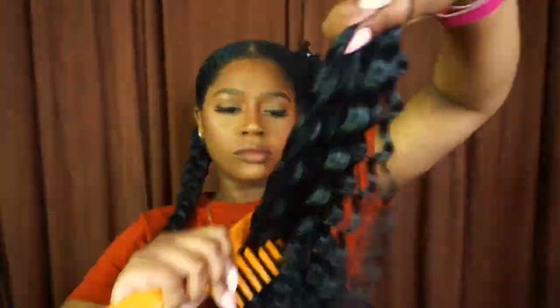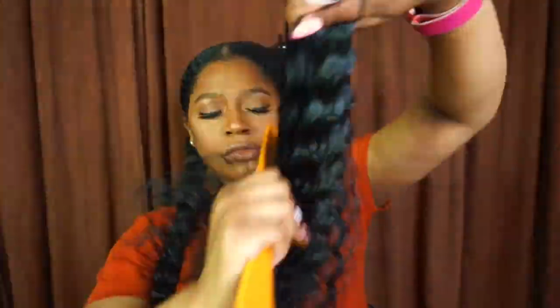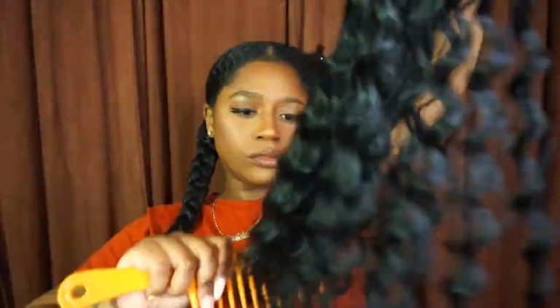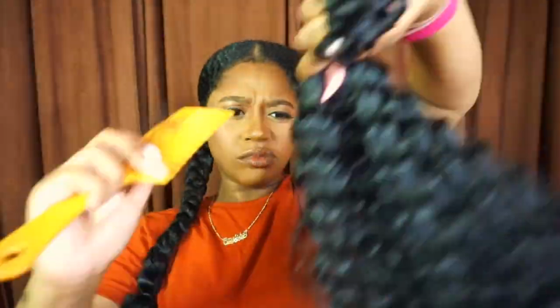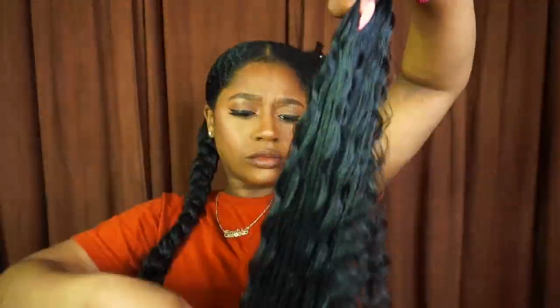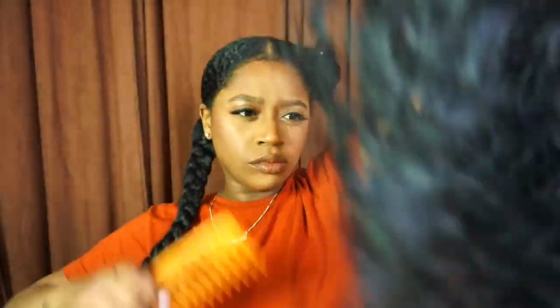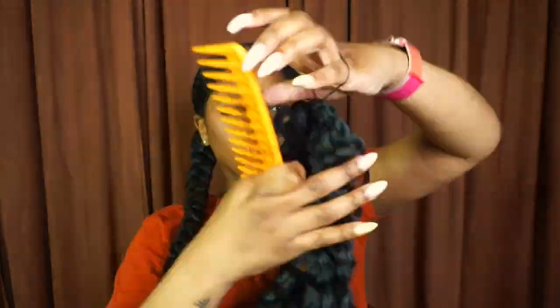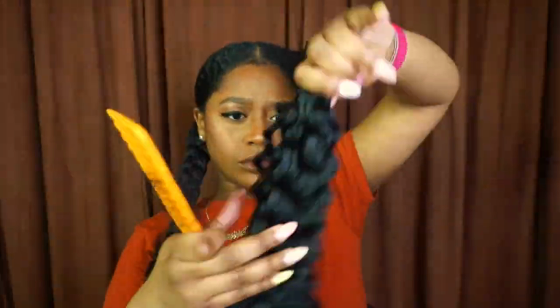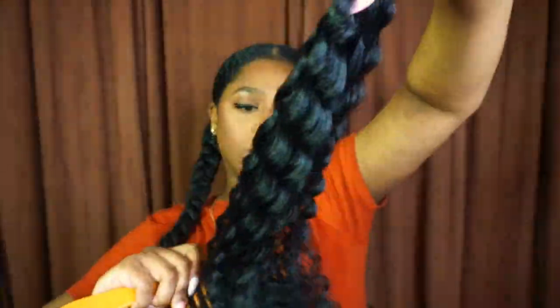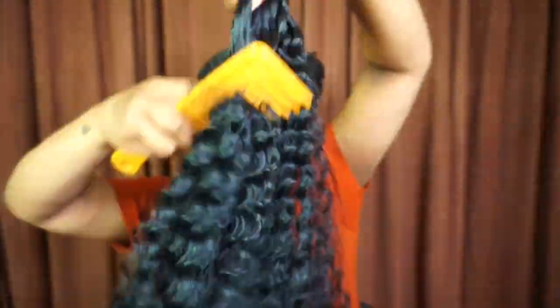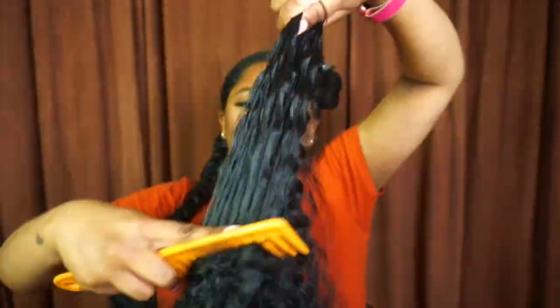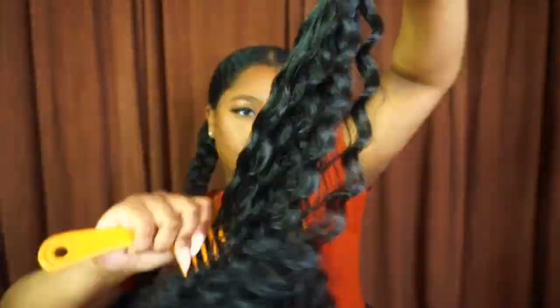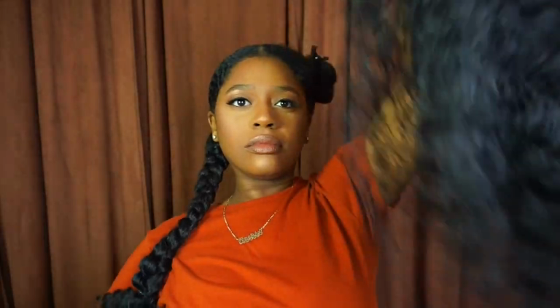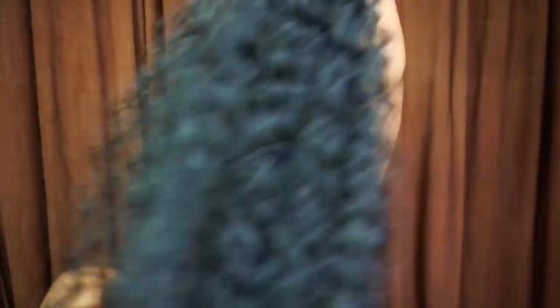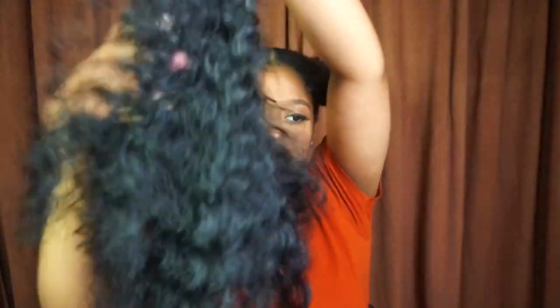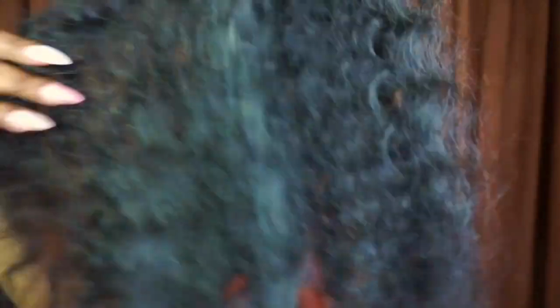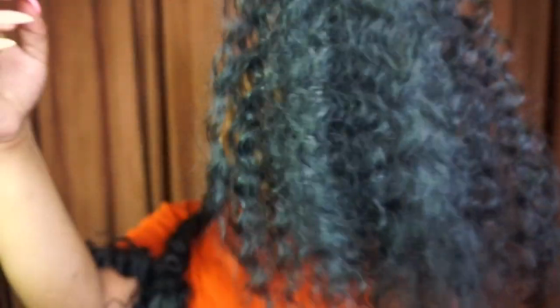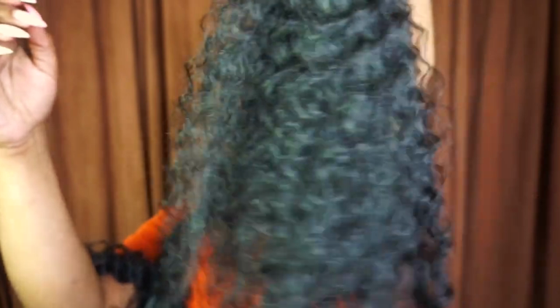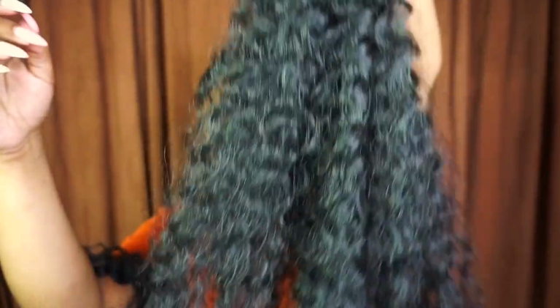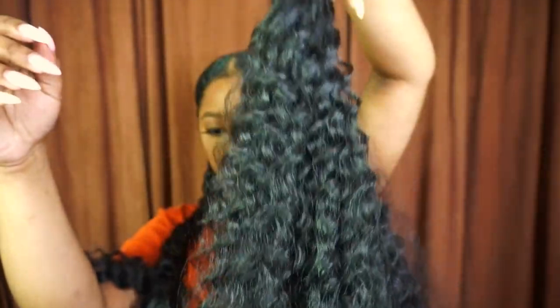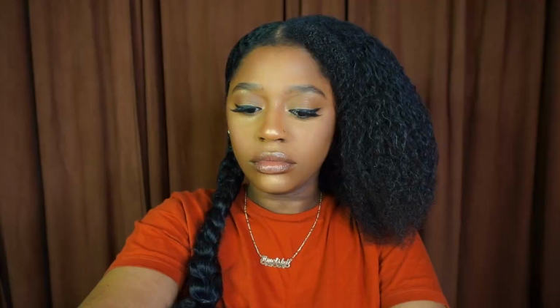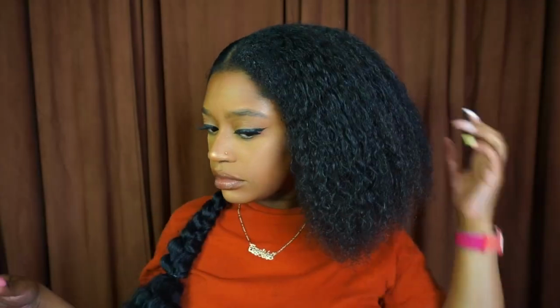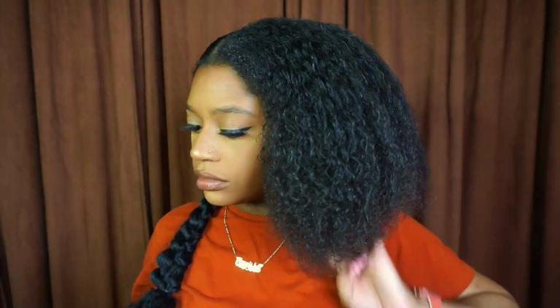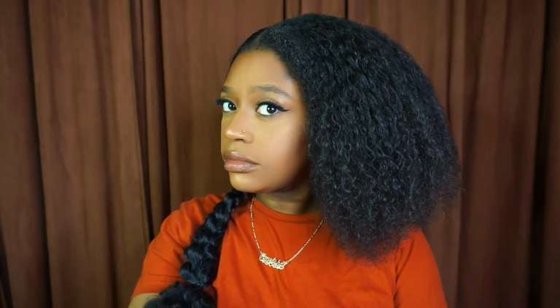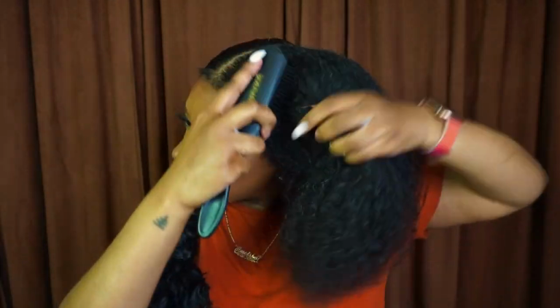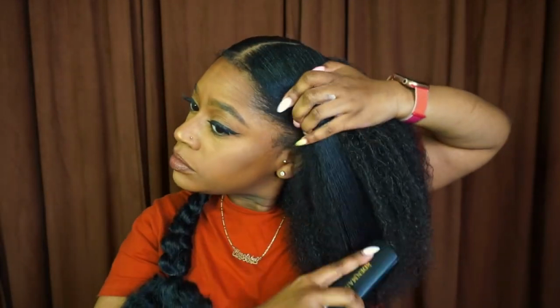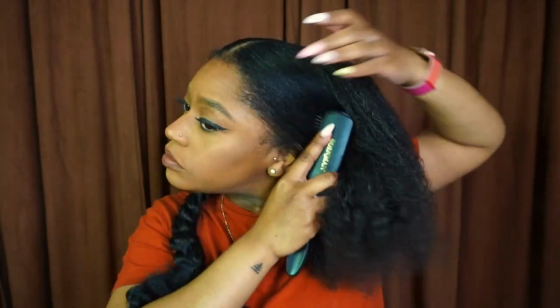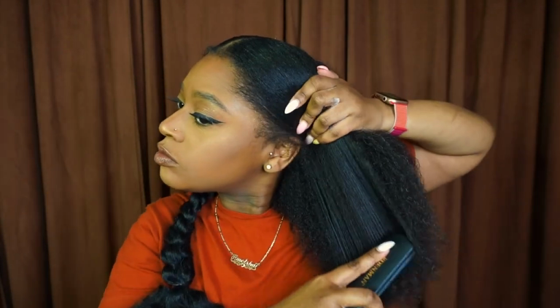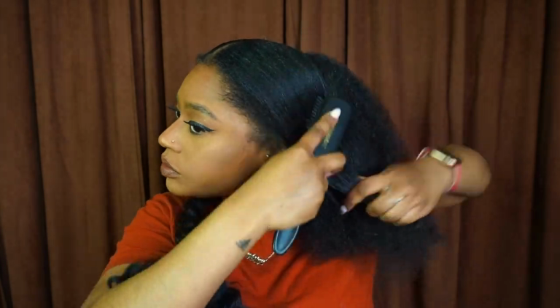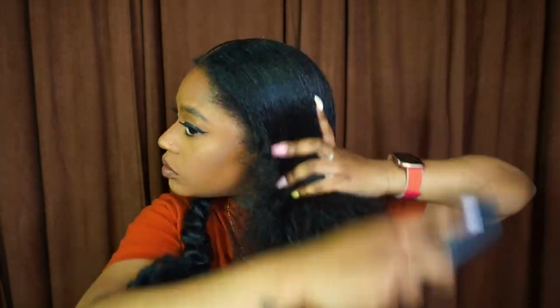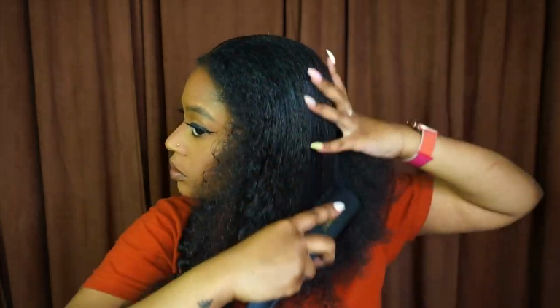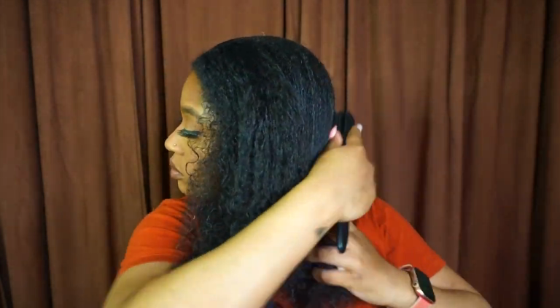Once I had that on, I took my wide tooth comb and combed through the hair. I did this to separate the strands a bit in the curls to make it look more full and closer to my actual hair texture.